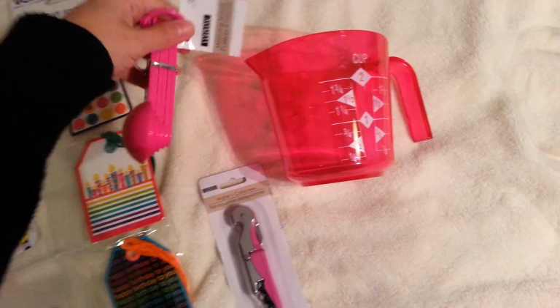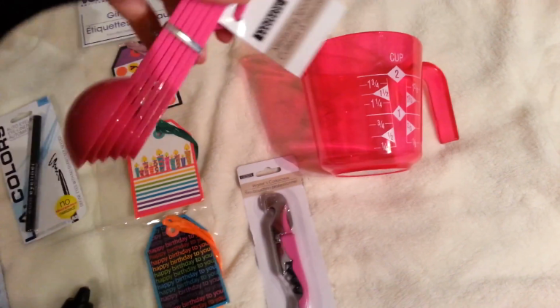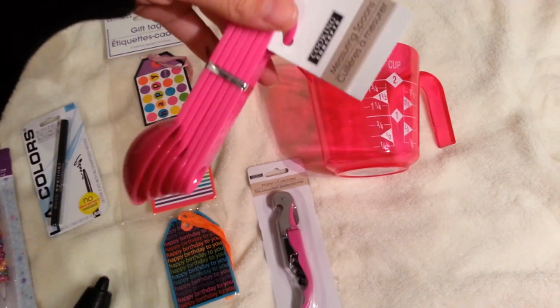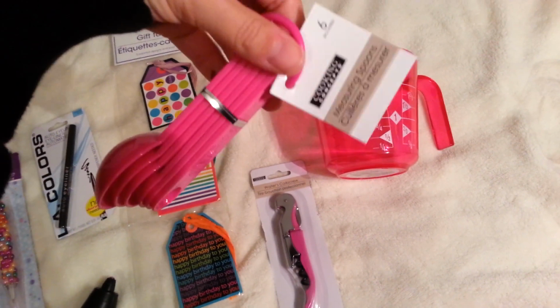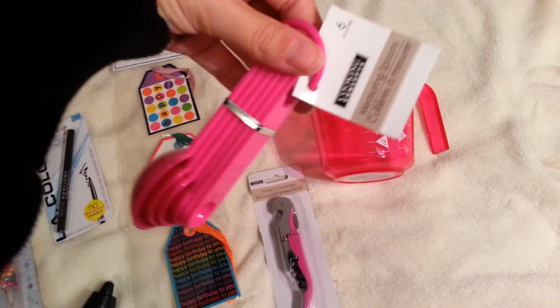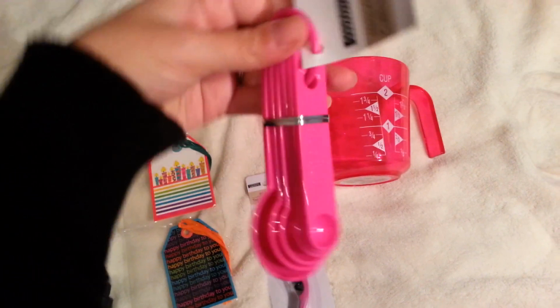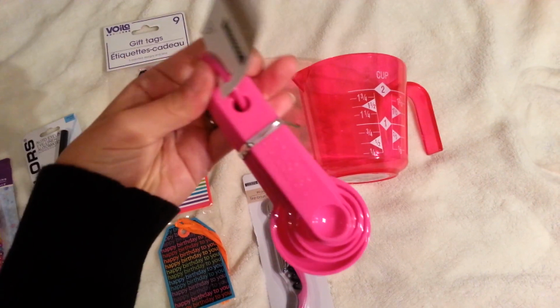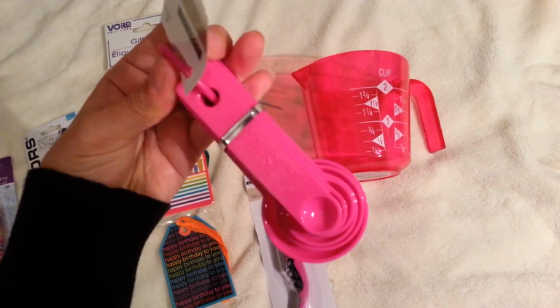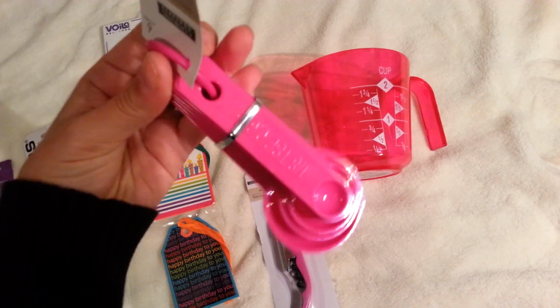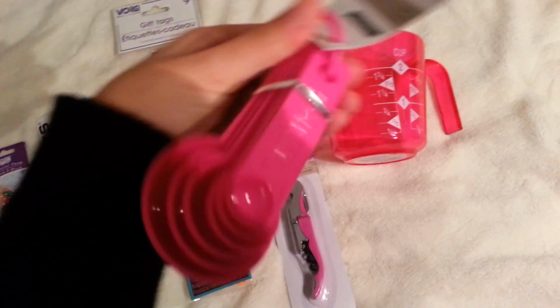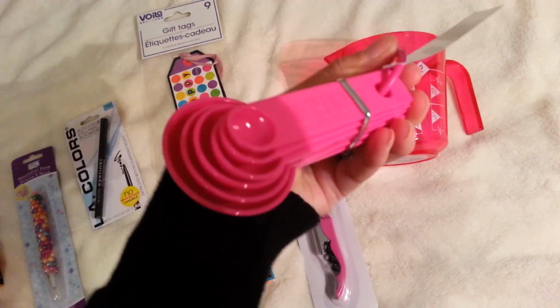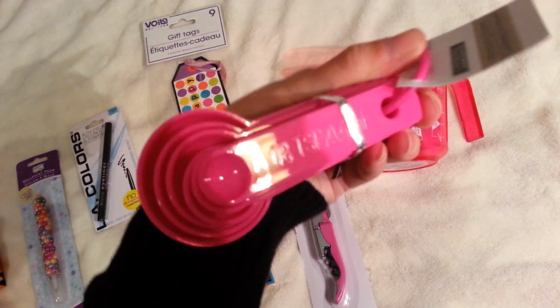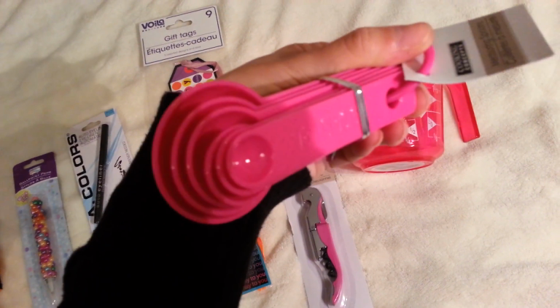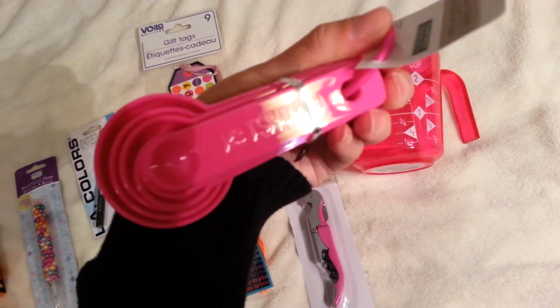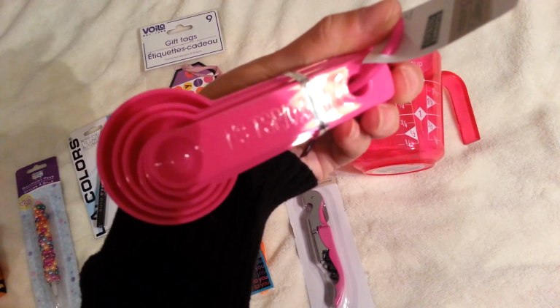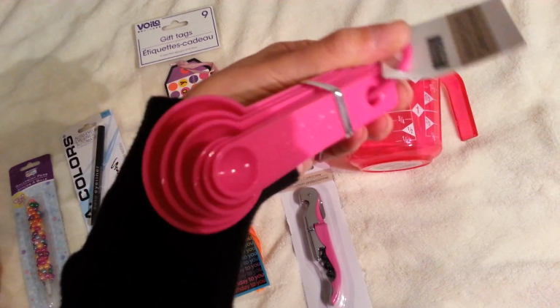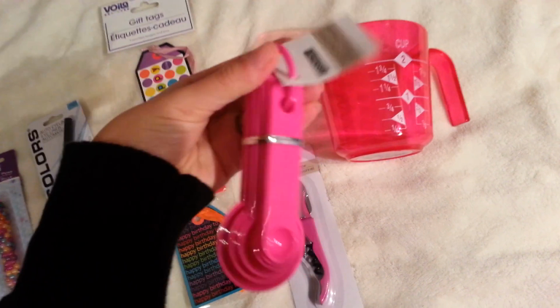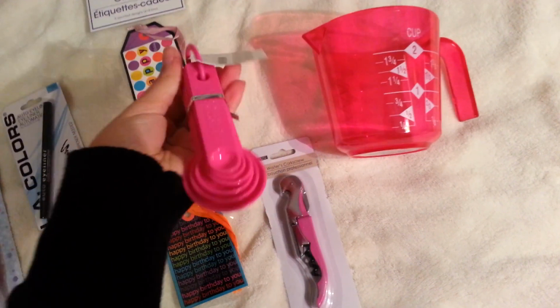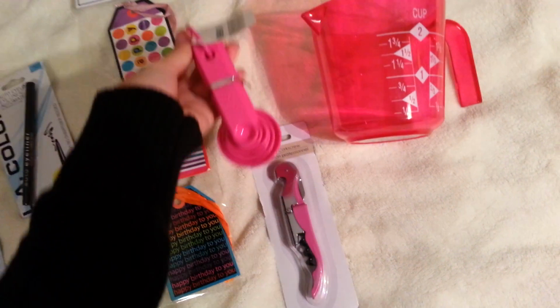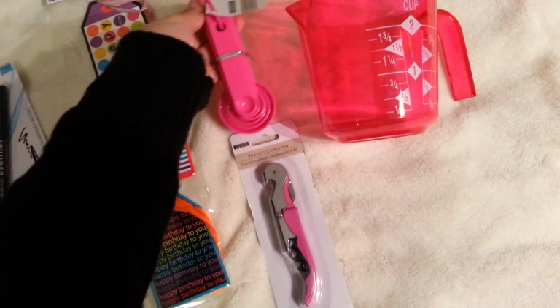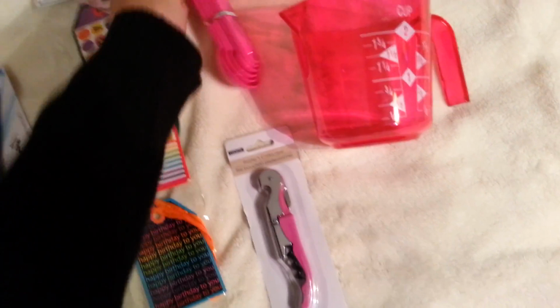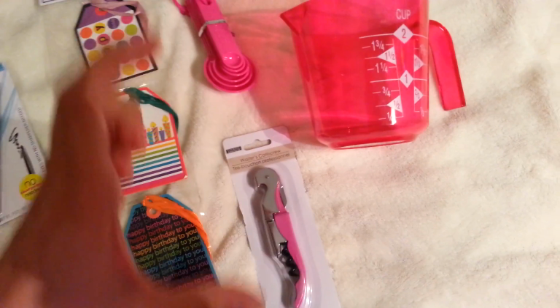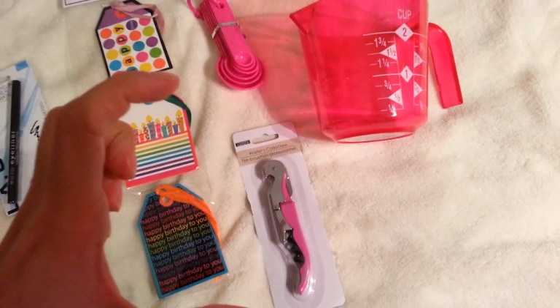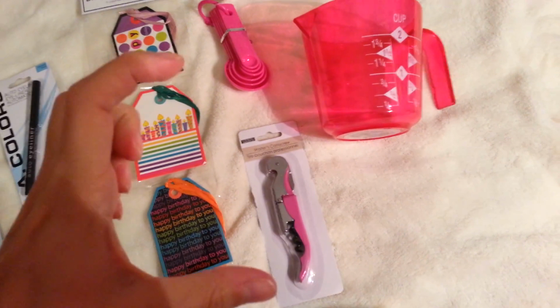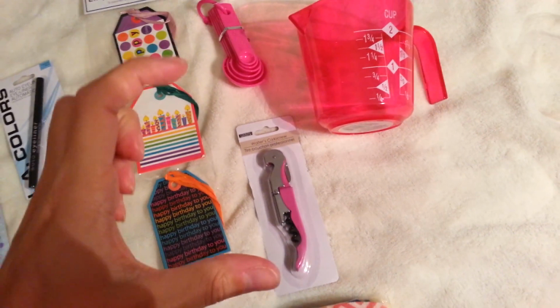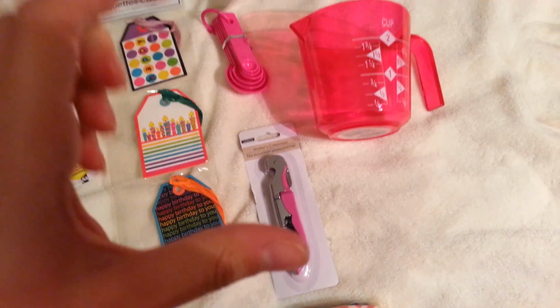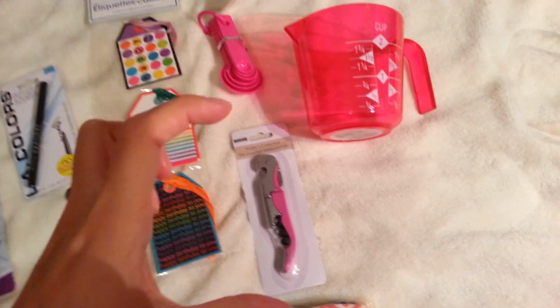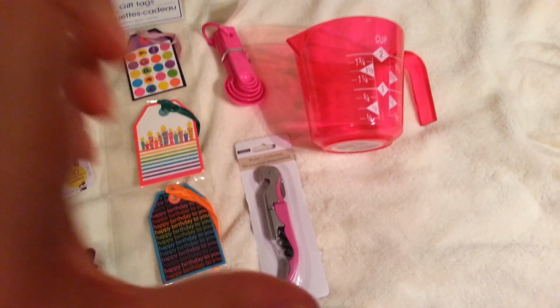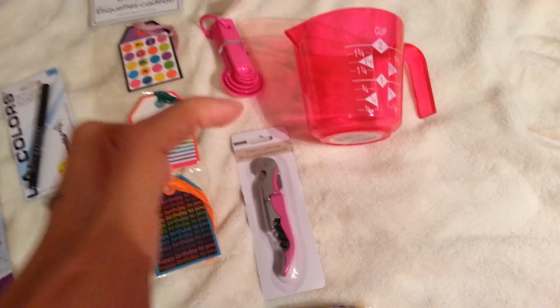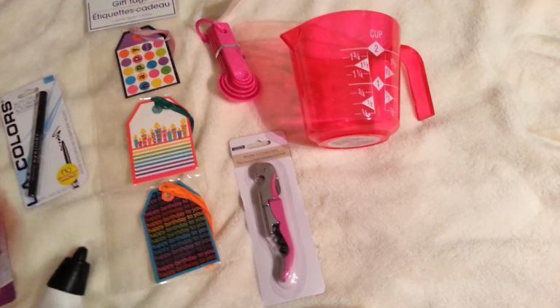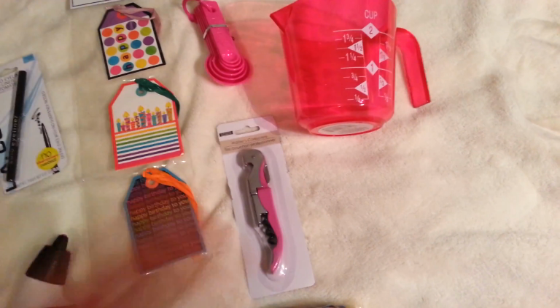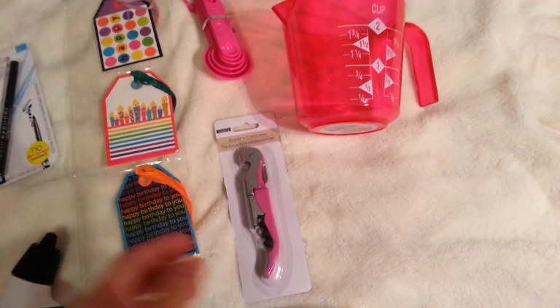I got these measuring spoons — it's a six count and they have the measurements written right on there. They also had the larger cups as well, so you get like a quarter cup and a full cup and so on.